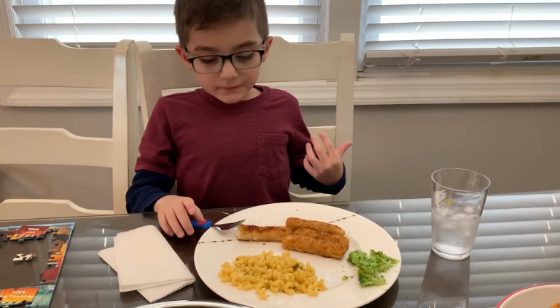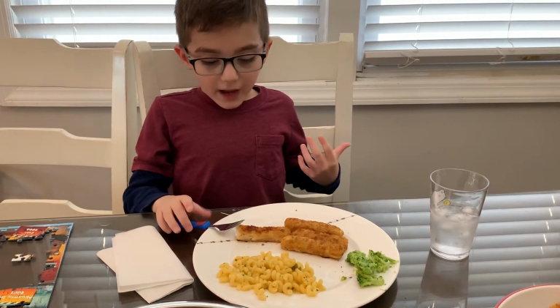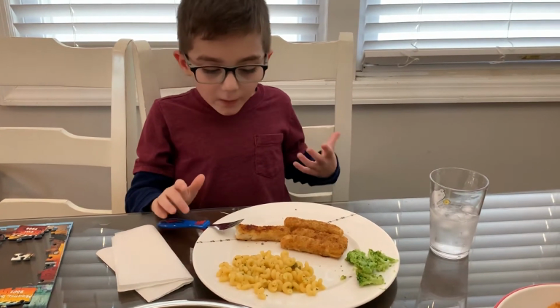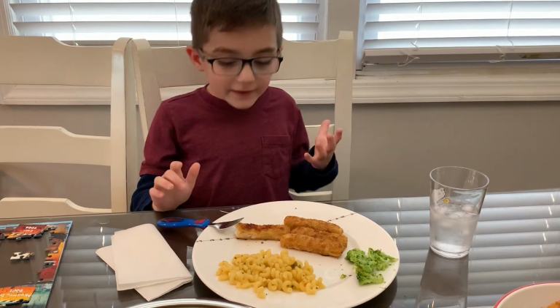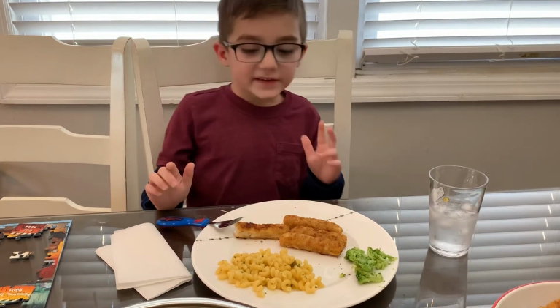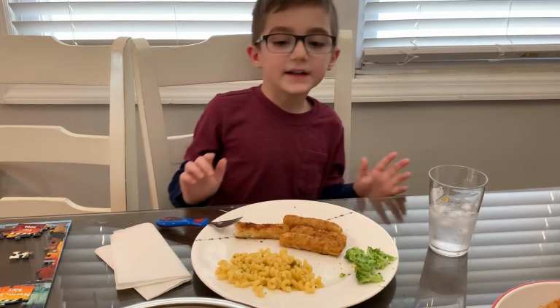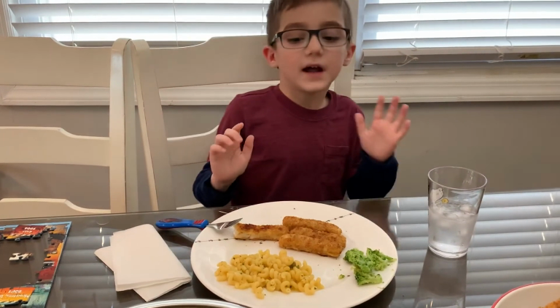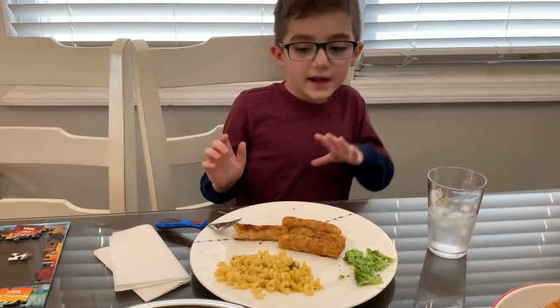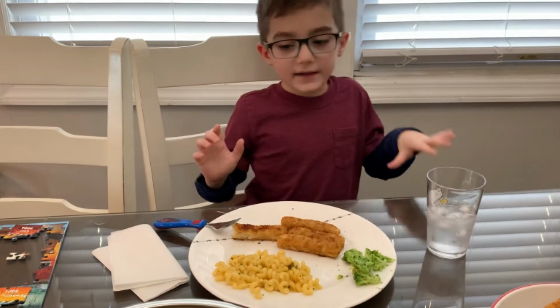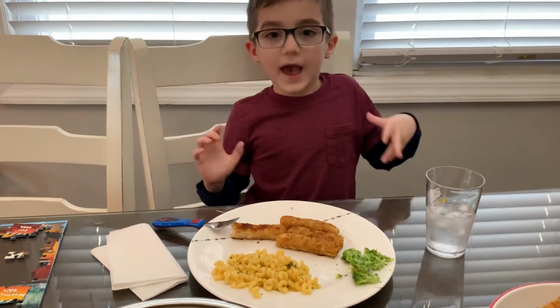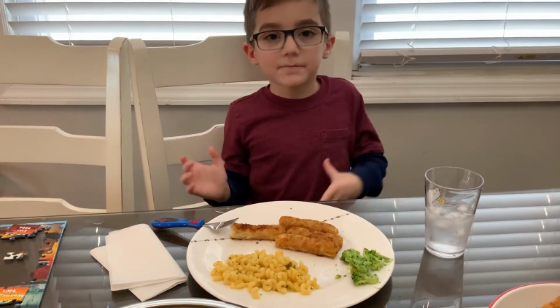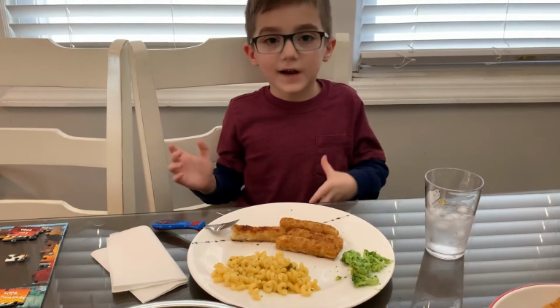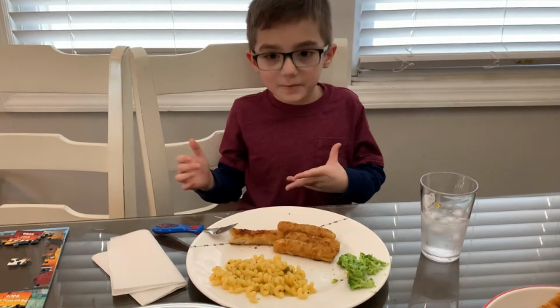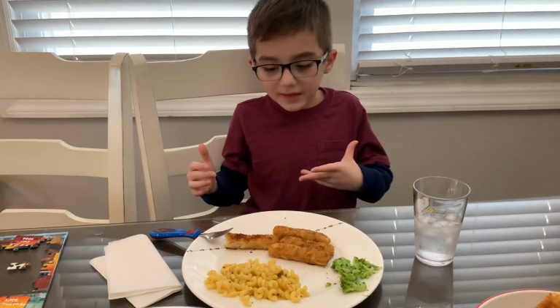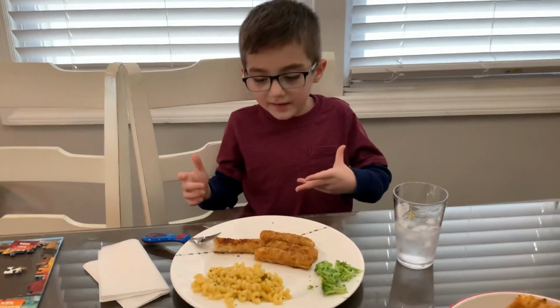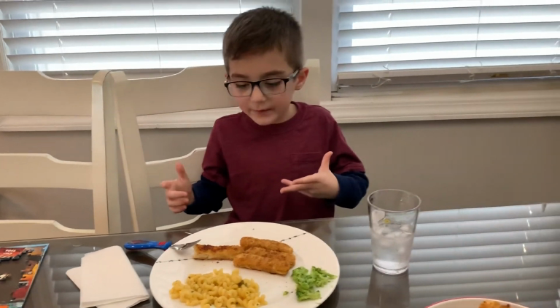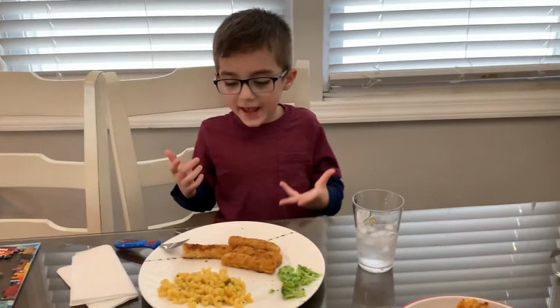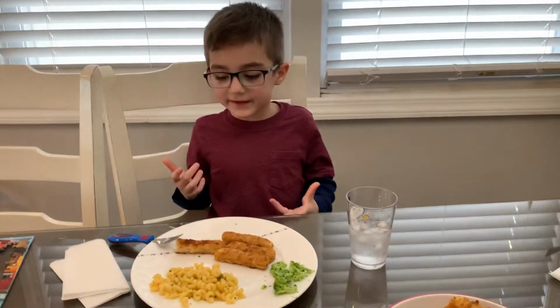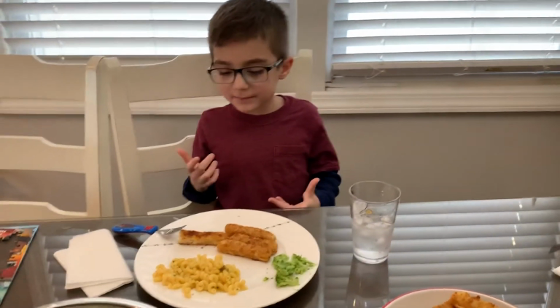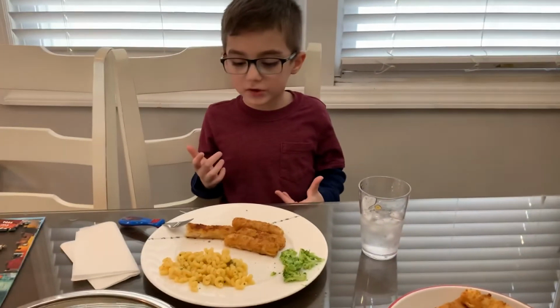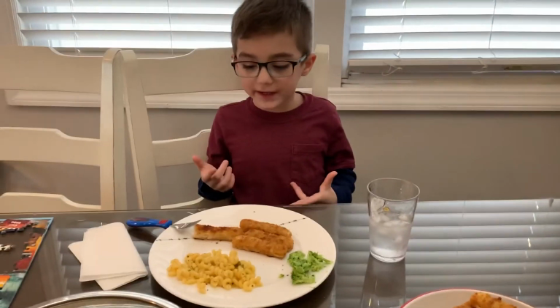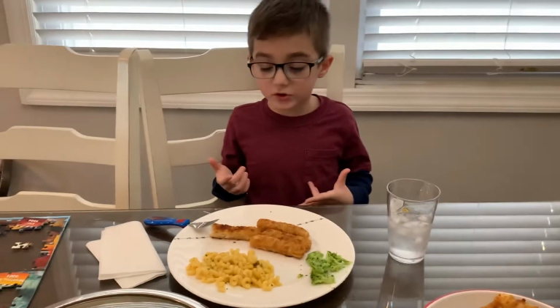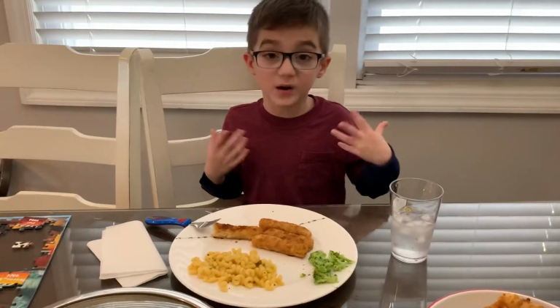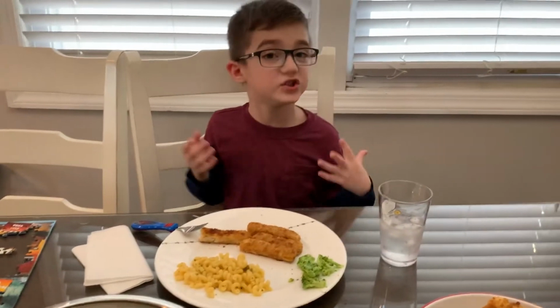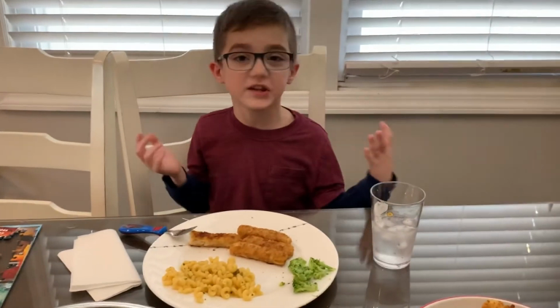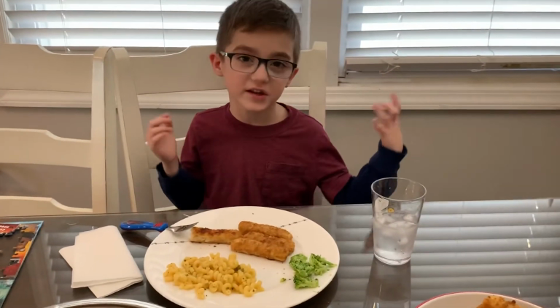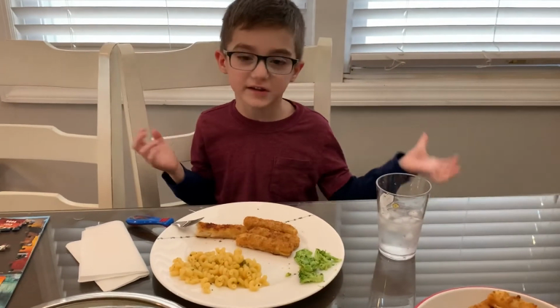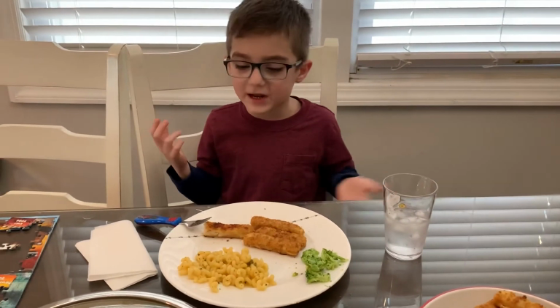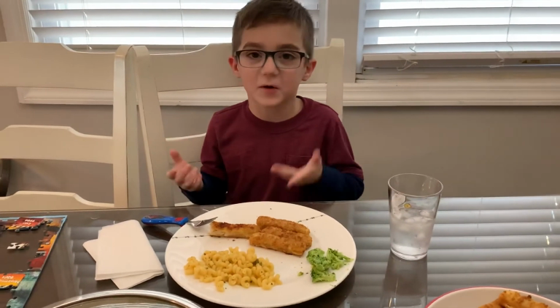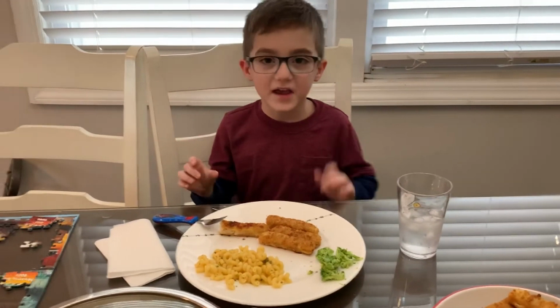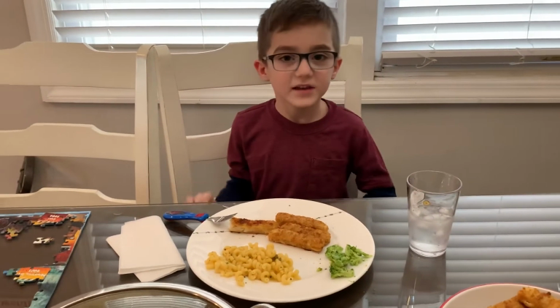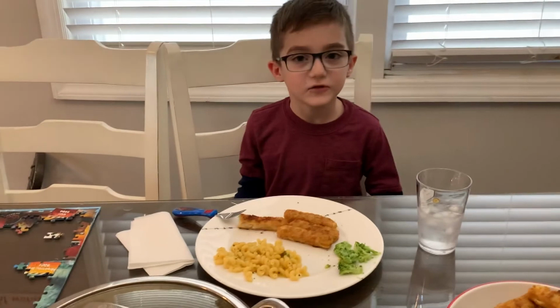I would give this a 9 out of 10 because I would say it's too much cheese in this macaroni casserole.